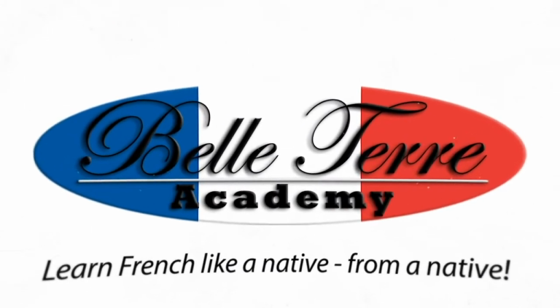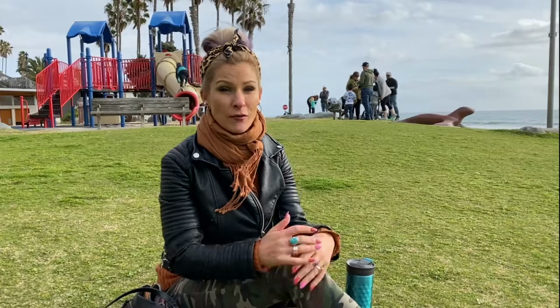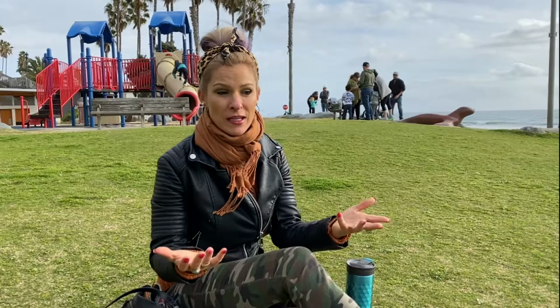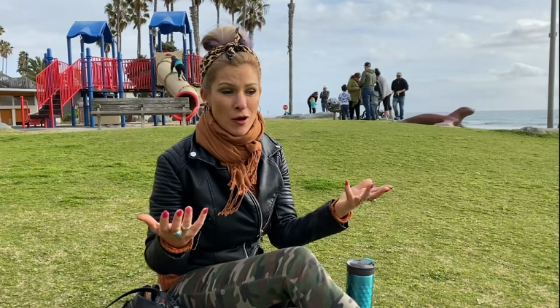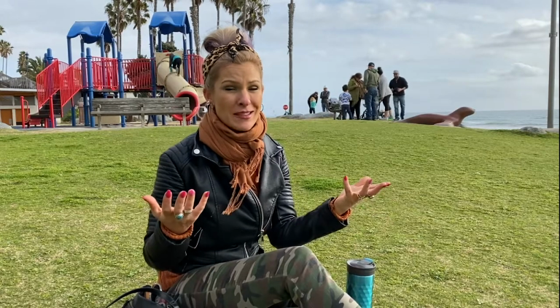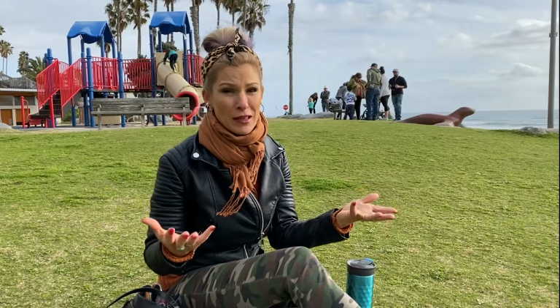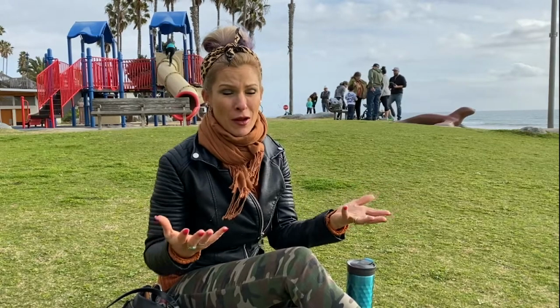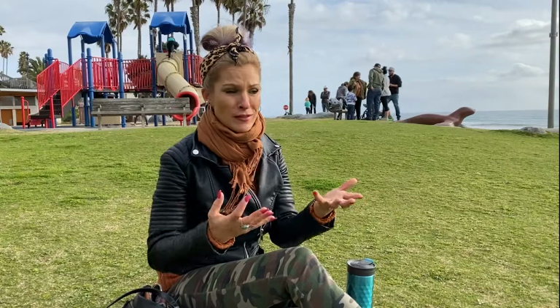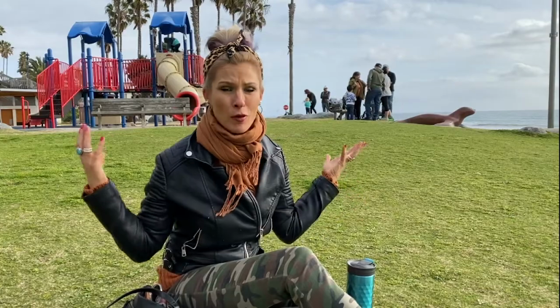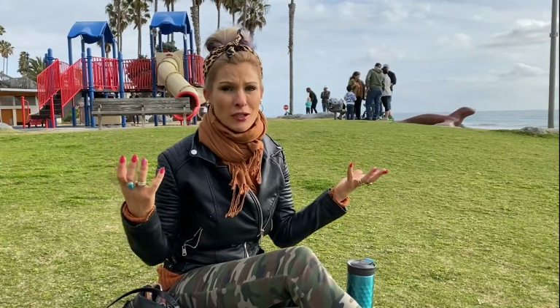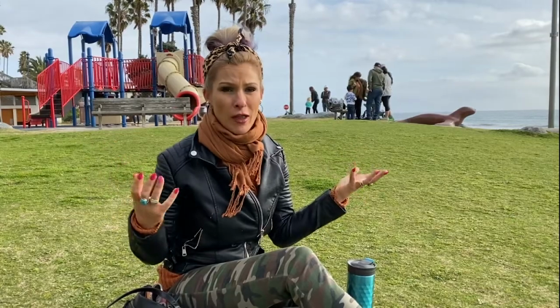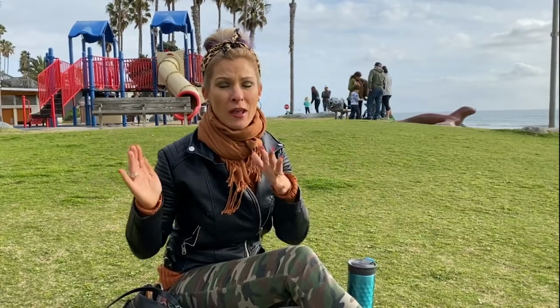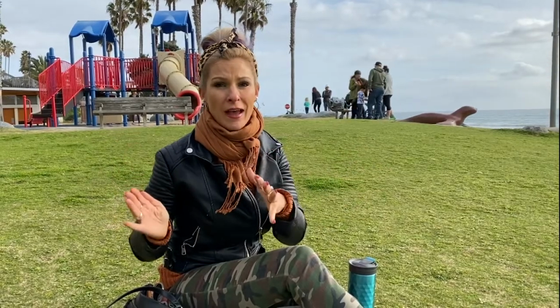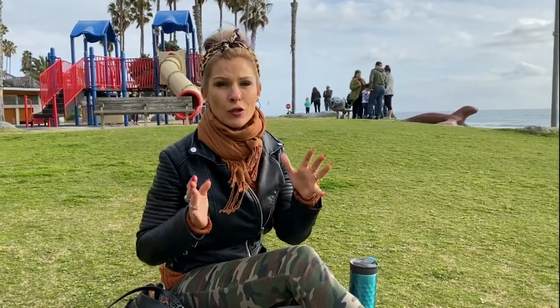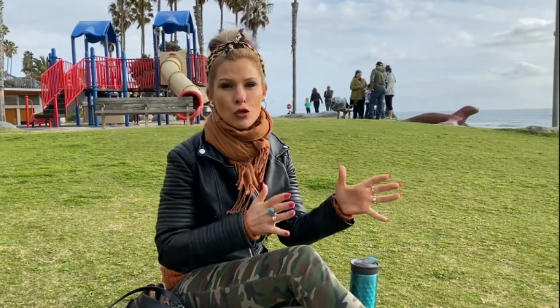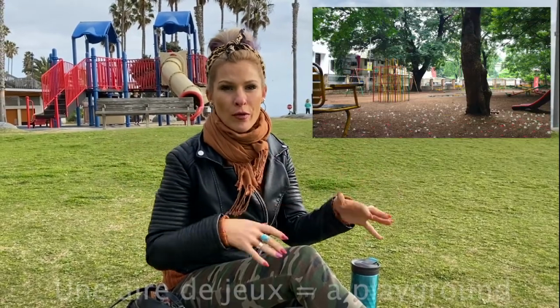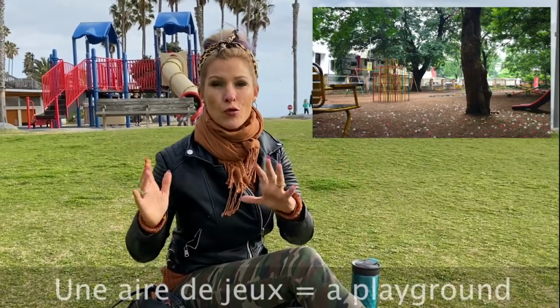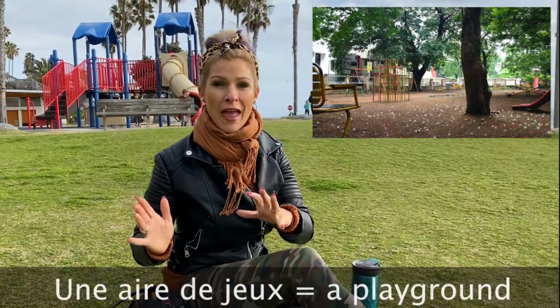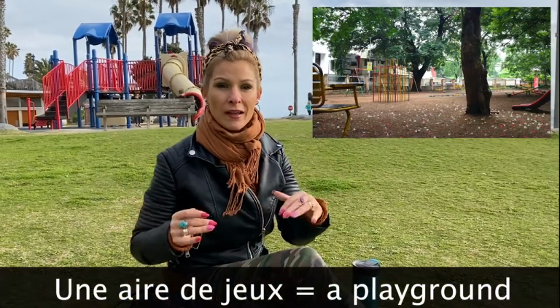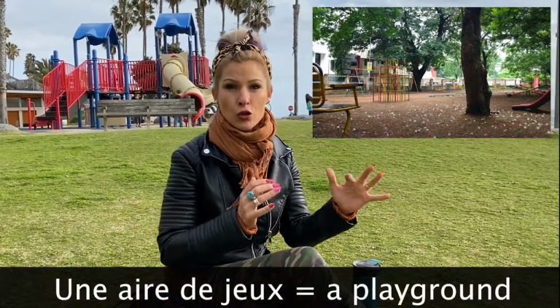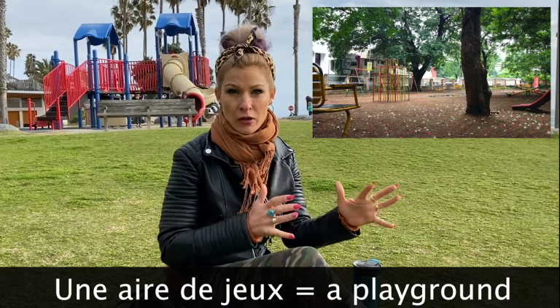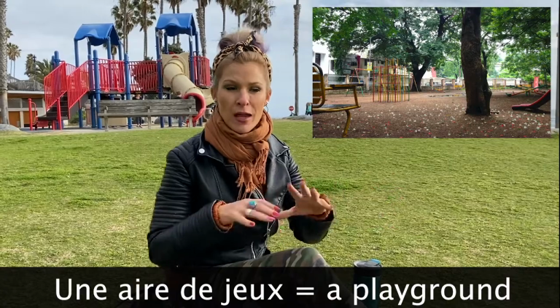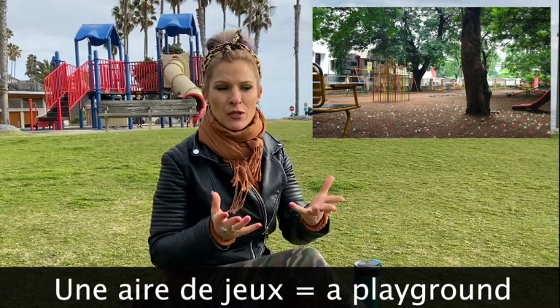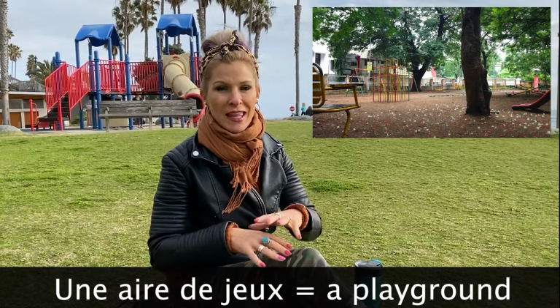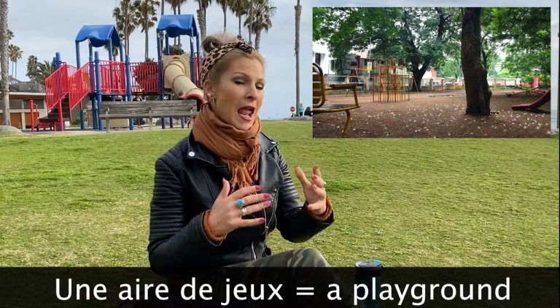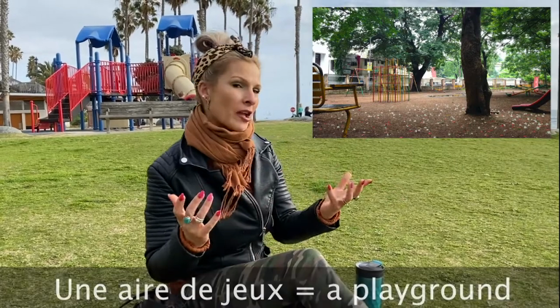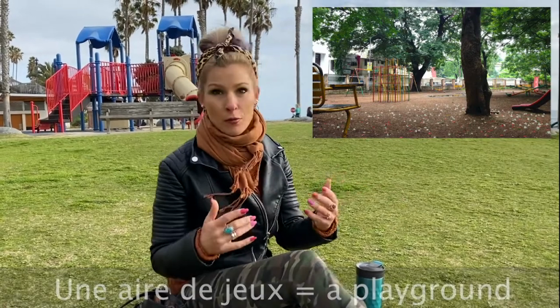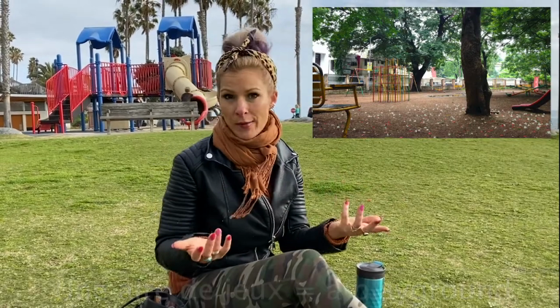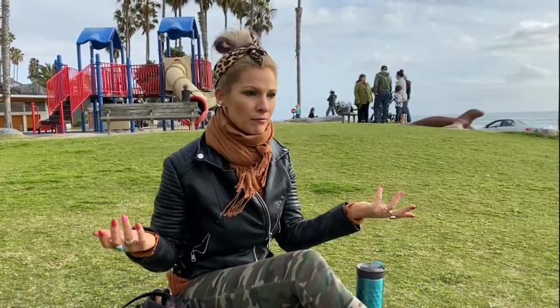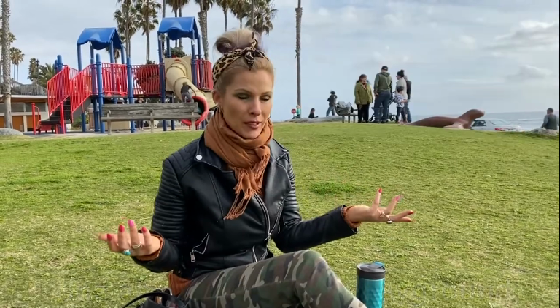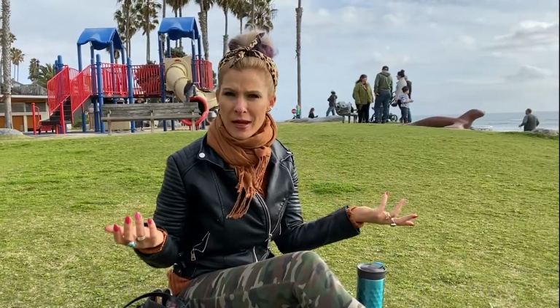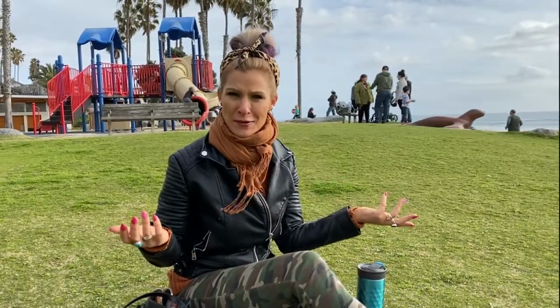The first thing is how do you even say a playground? Well, we actually call it une aire de jeu. Une aire de jeu. It pretty much is saying like an area with games, literally. Makes sense, right?